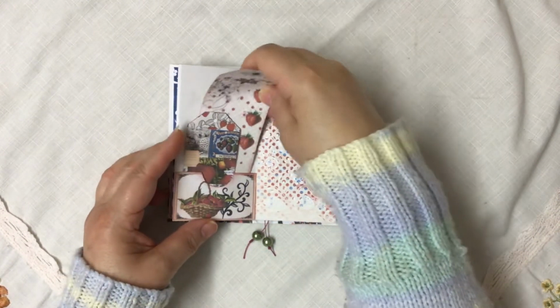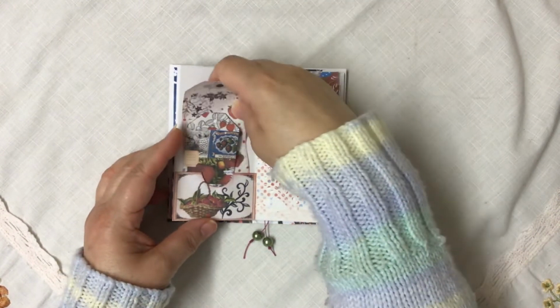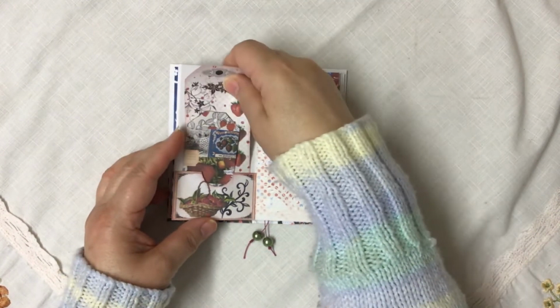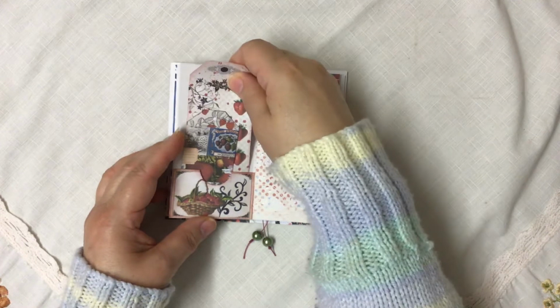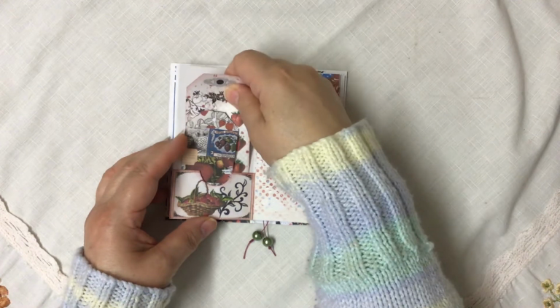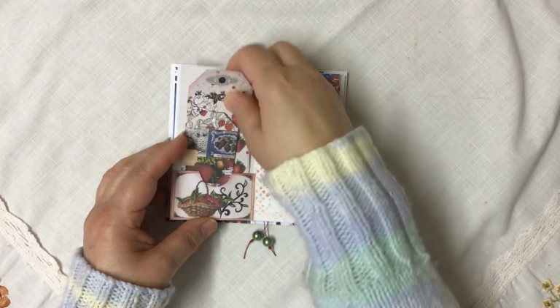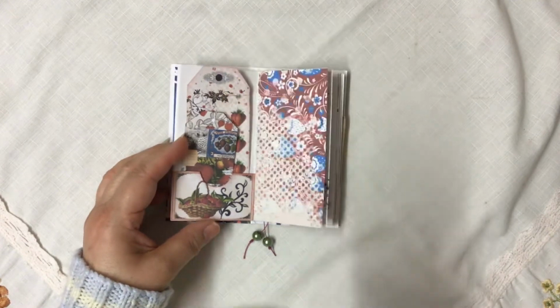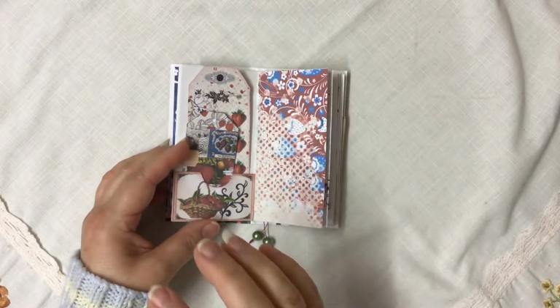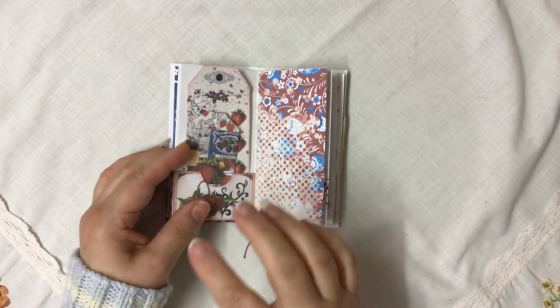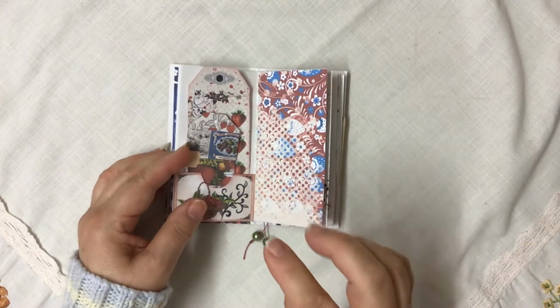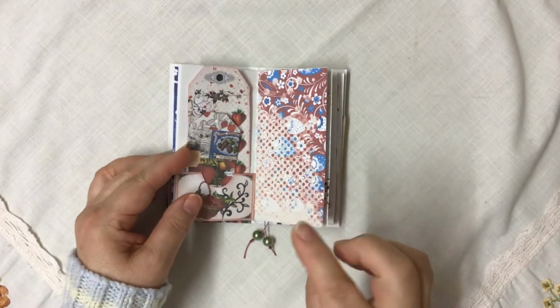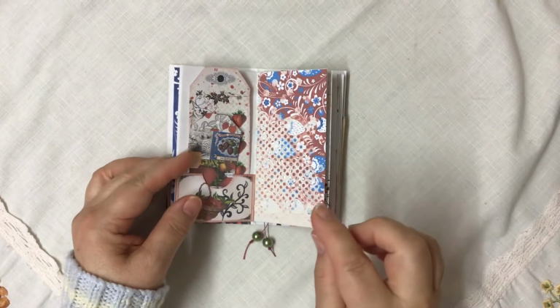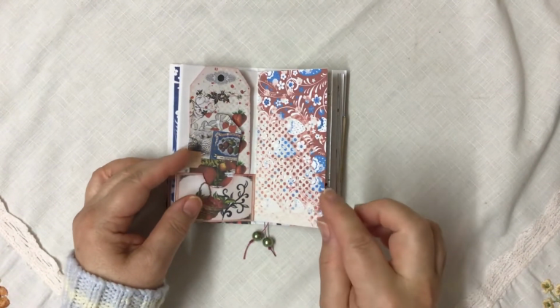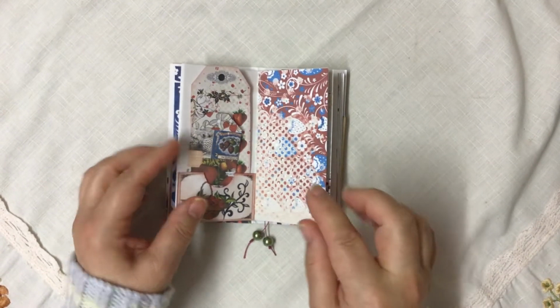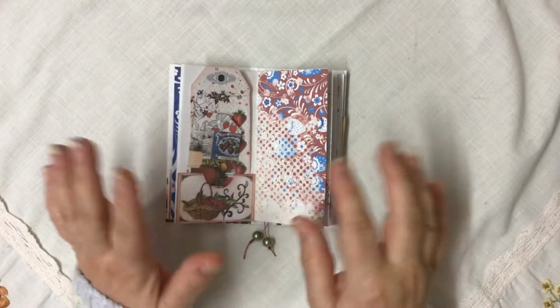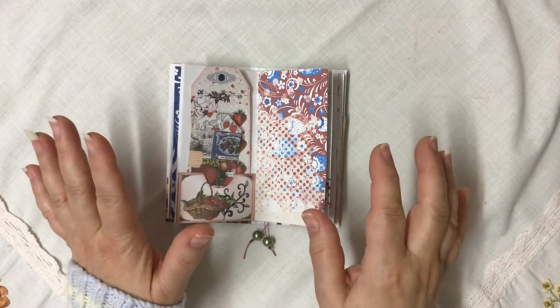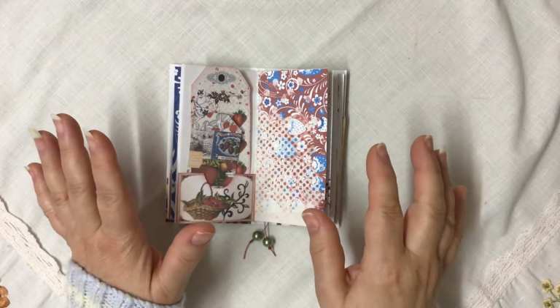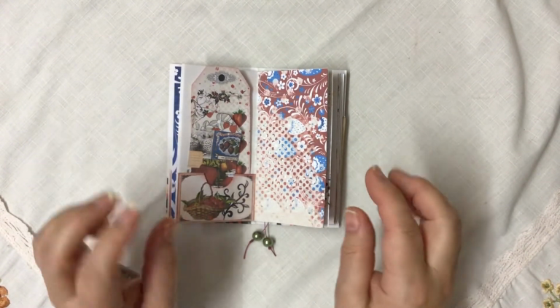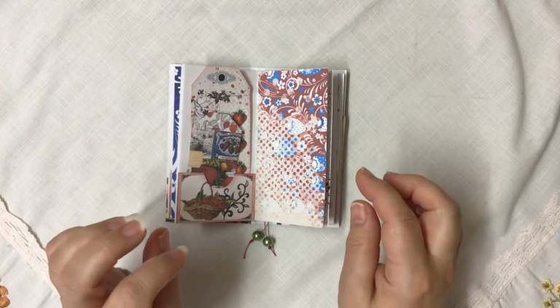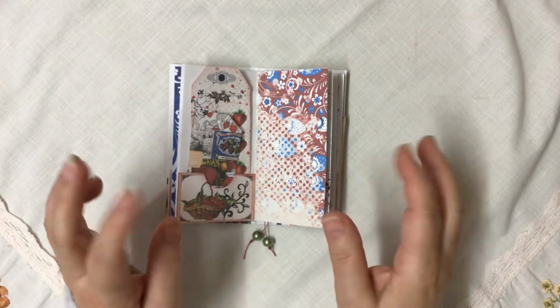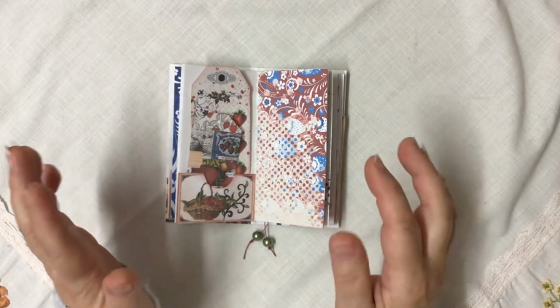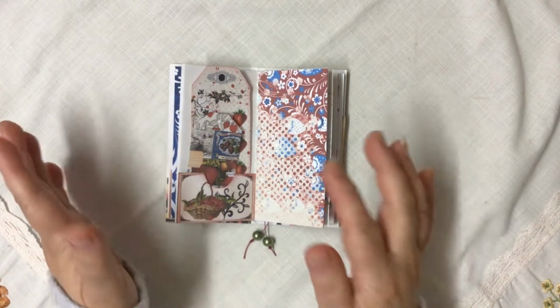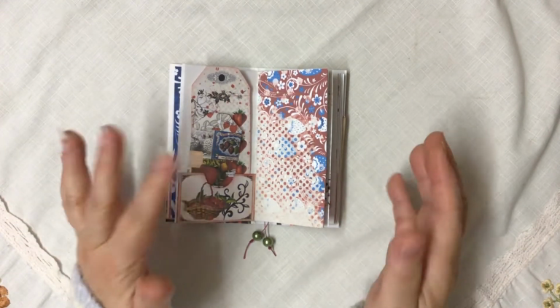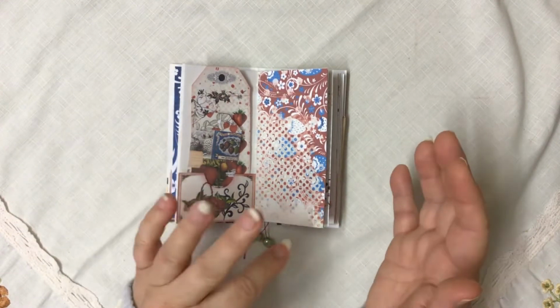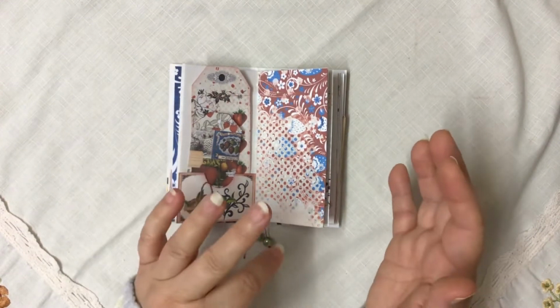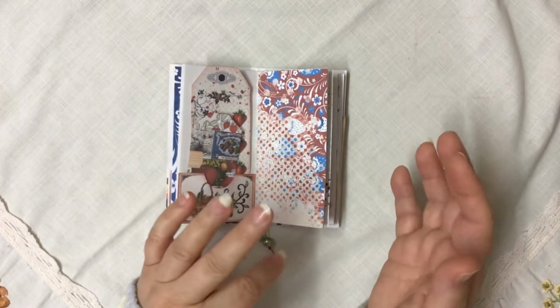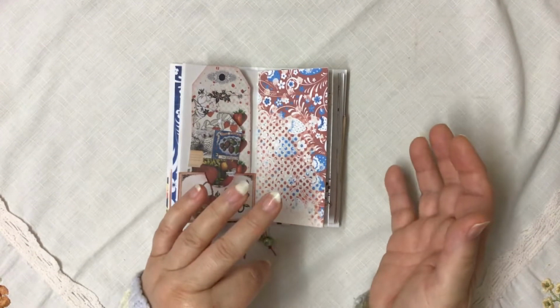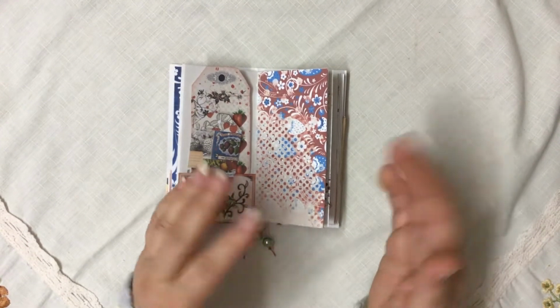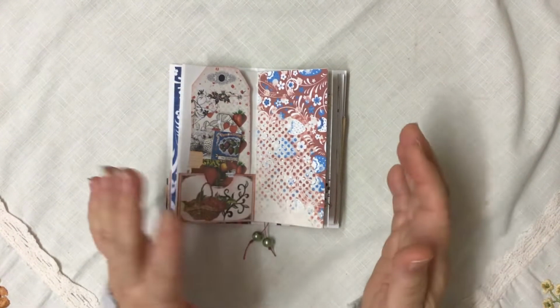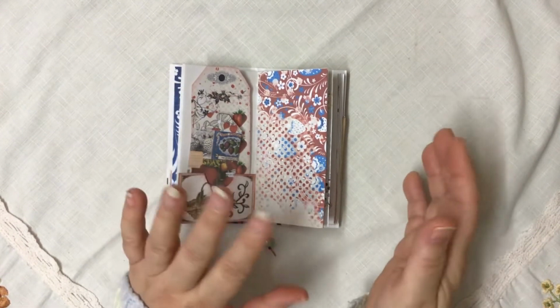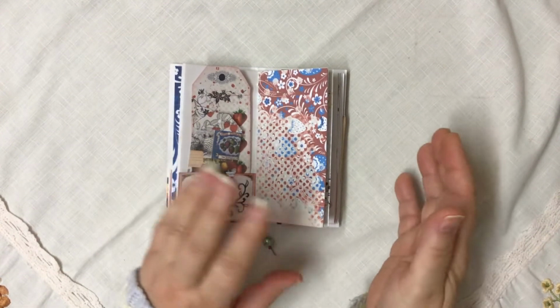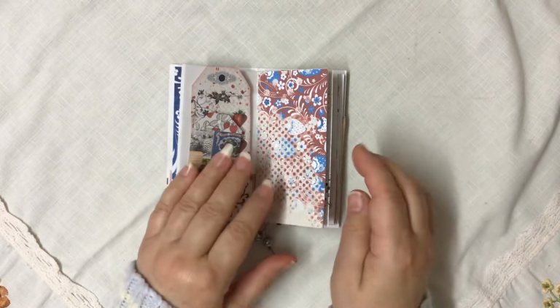I want to see what you do with this bit. As I say, with the collage sheets I've only done the envelope — I haven't done anything else, because I like to show you ideas but not take away your imagination.